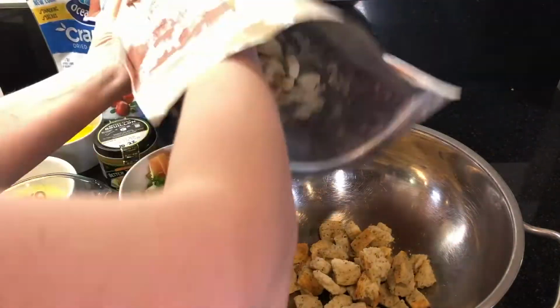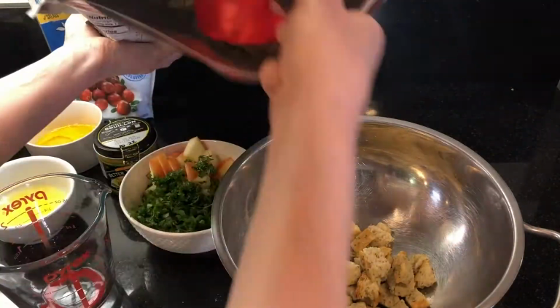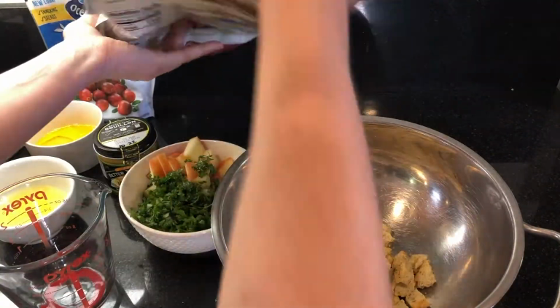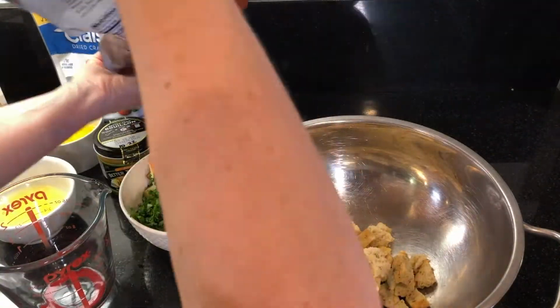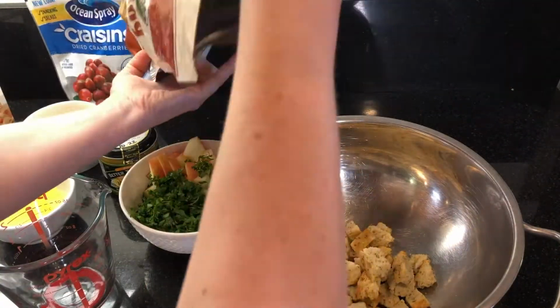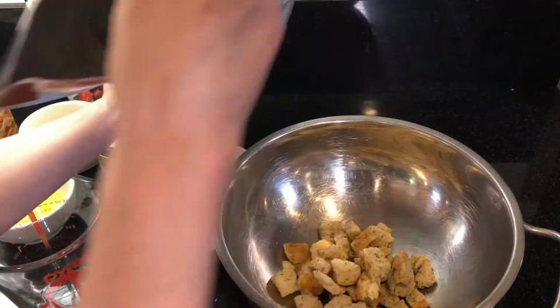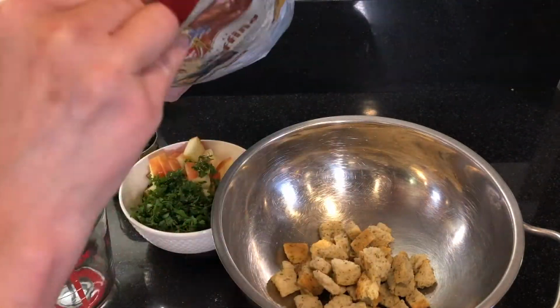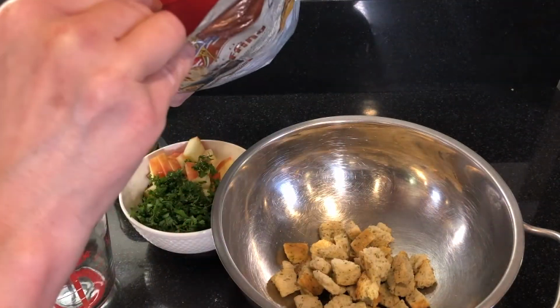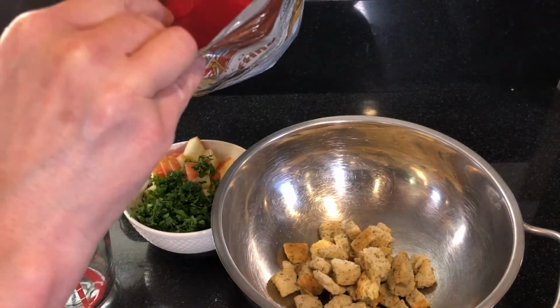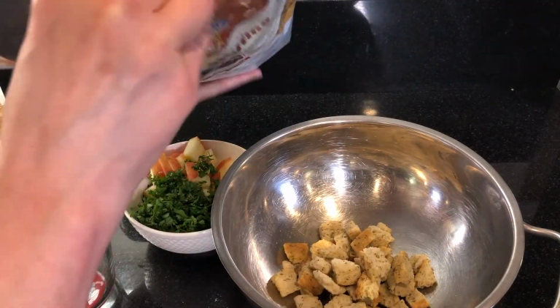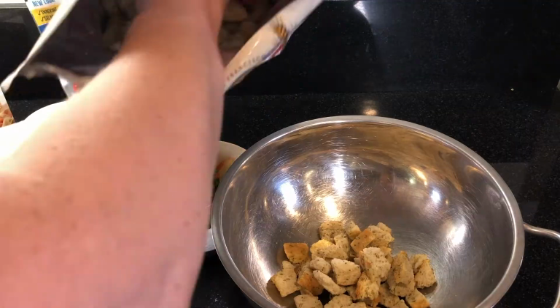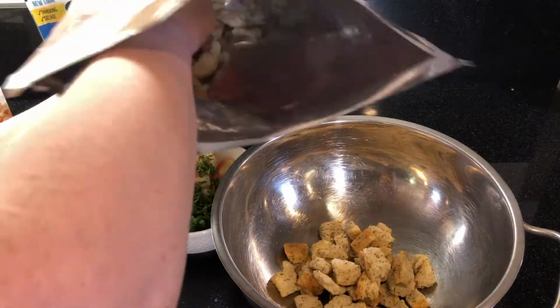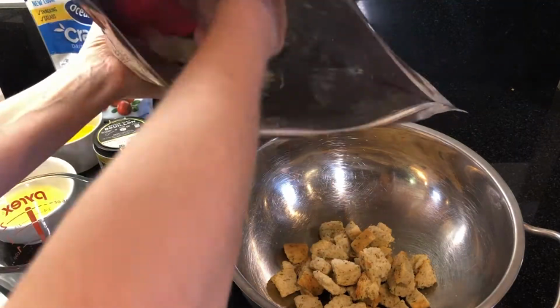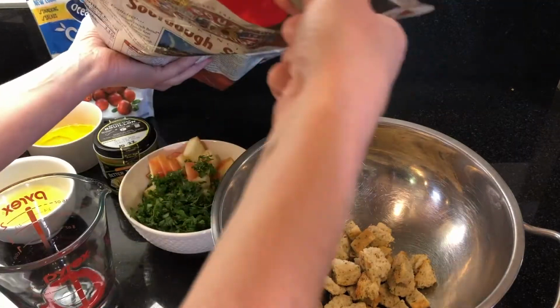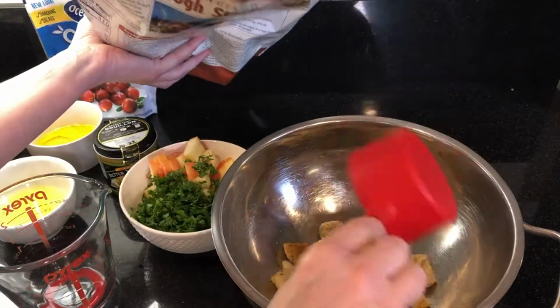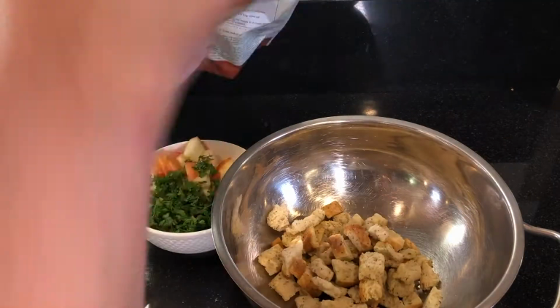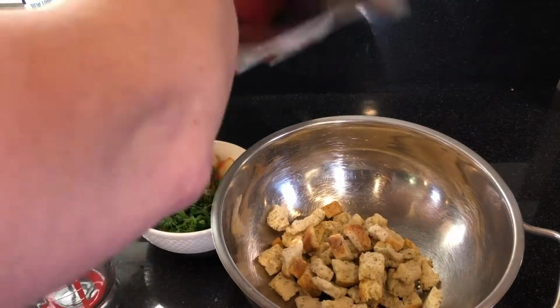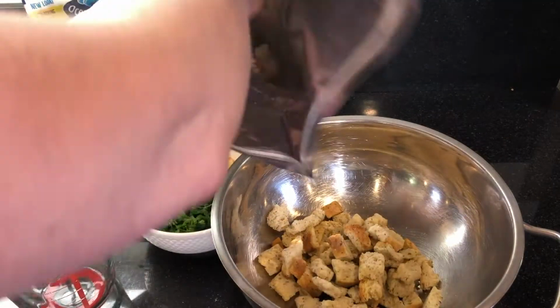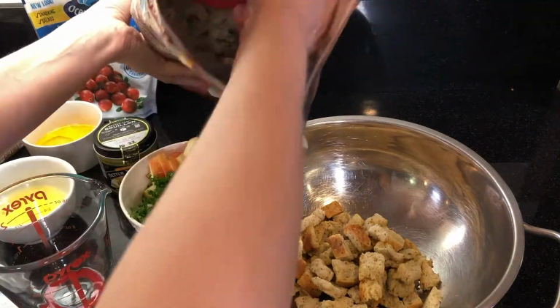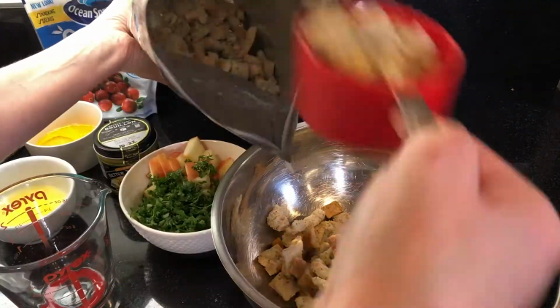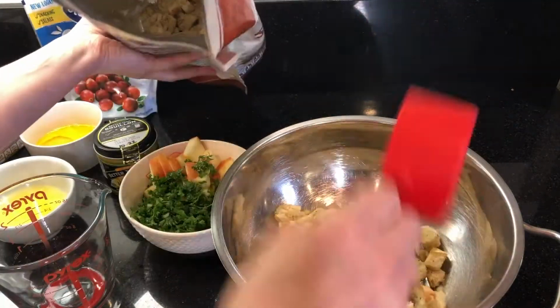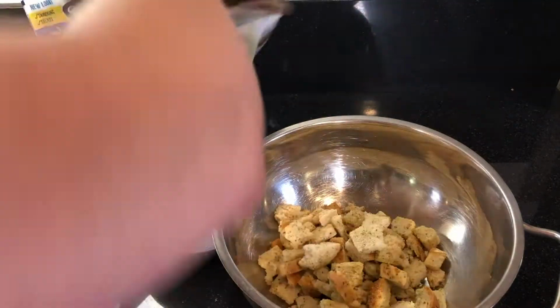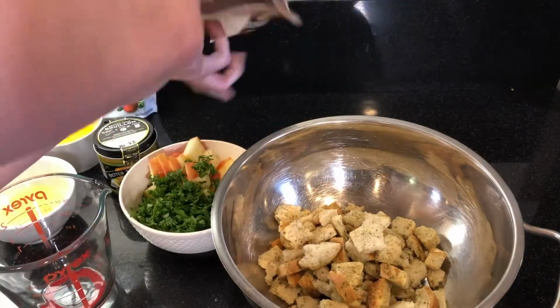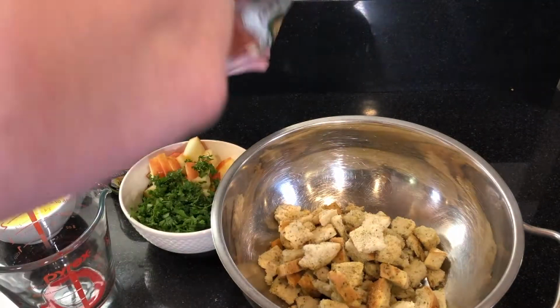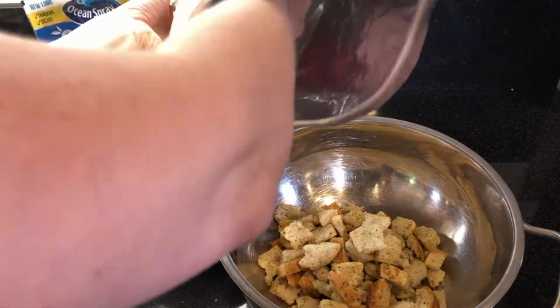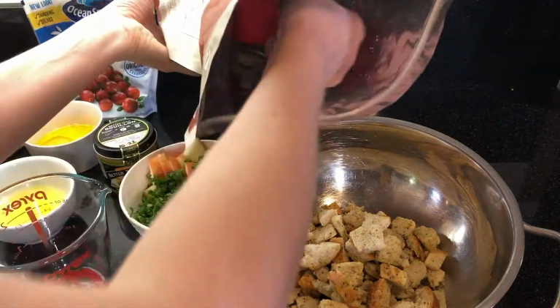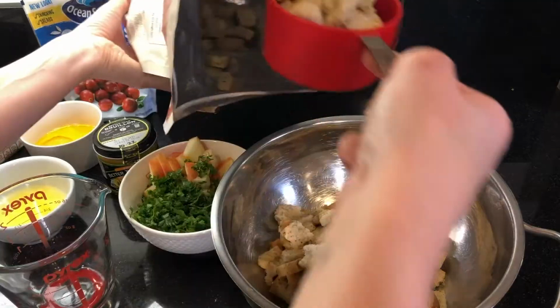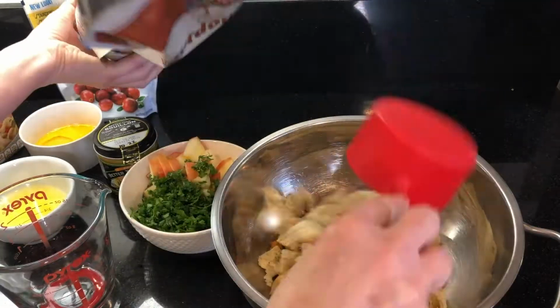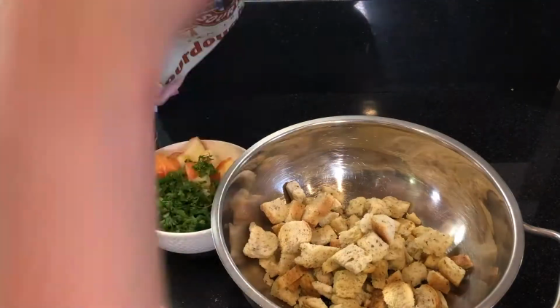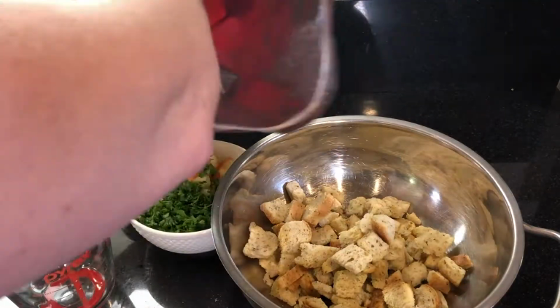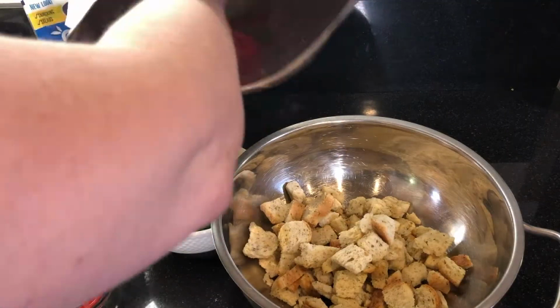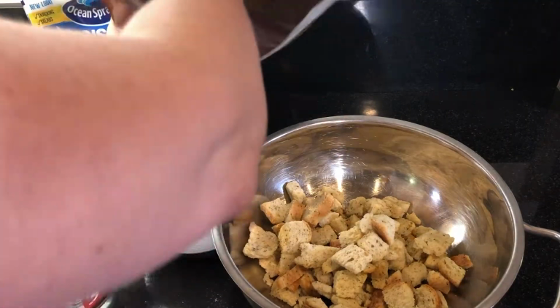Measure out five to six cups of stuffing mix. I'm using Bodine's sourdough stuffing mix, which is available at Costco and Amazon — this bag will make about four casseroles.